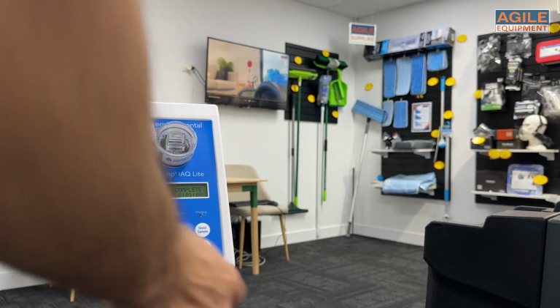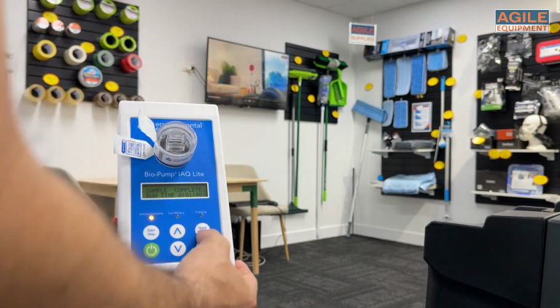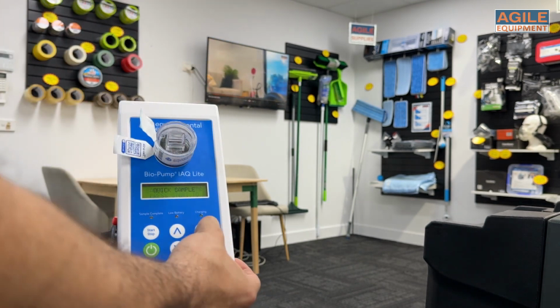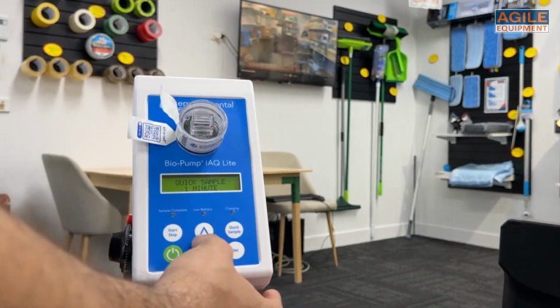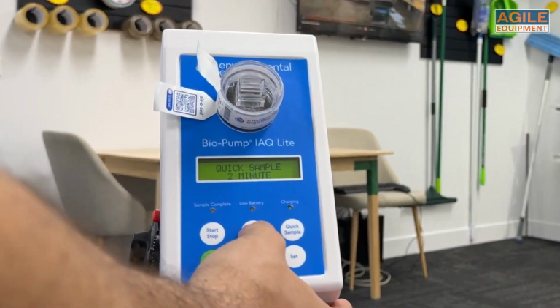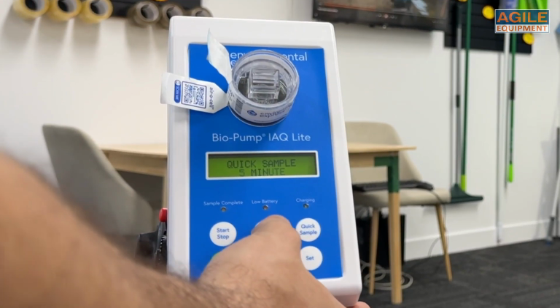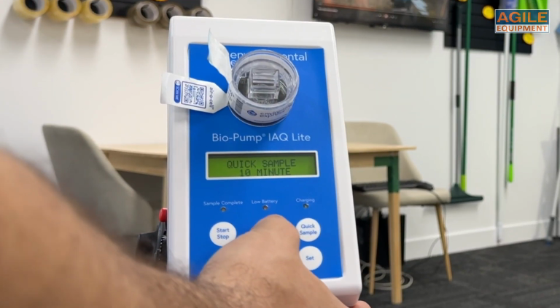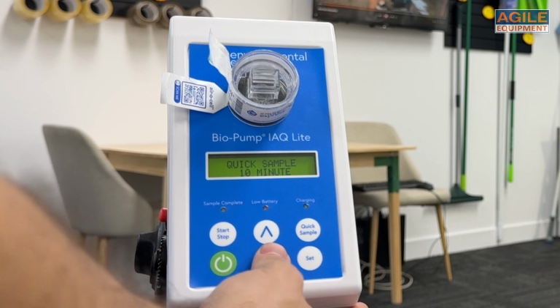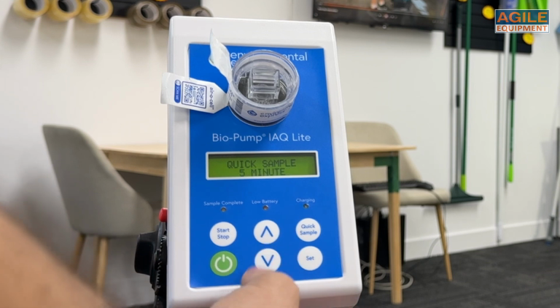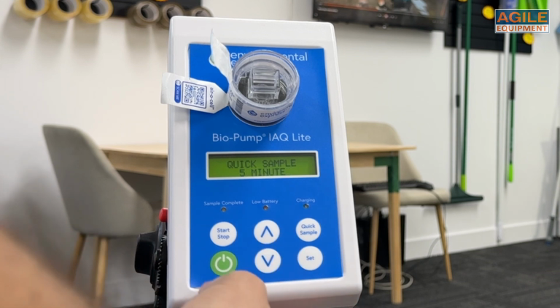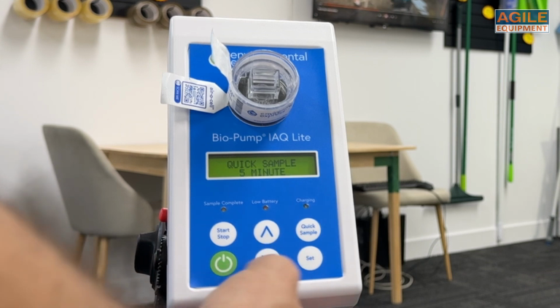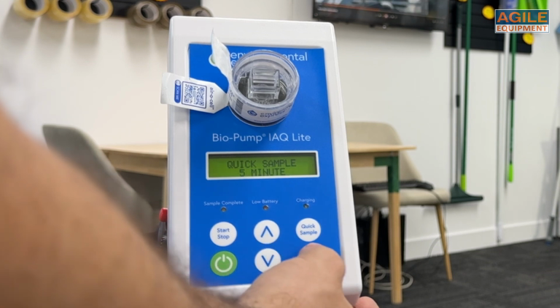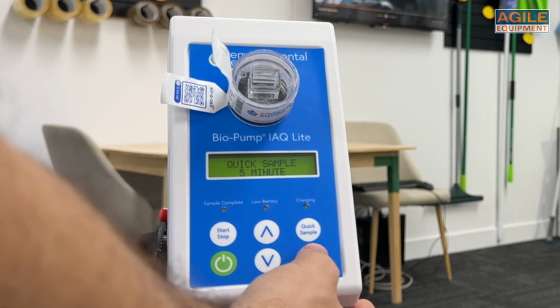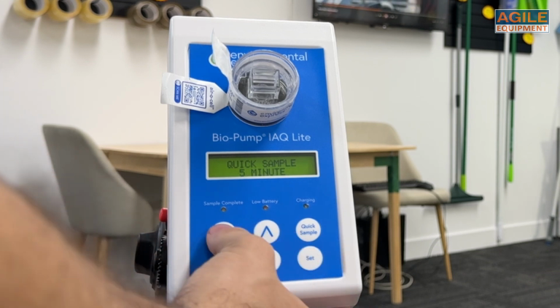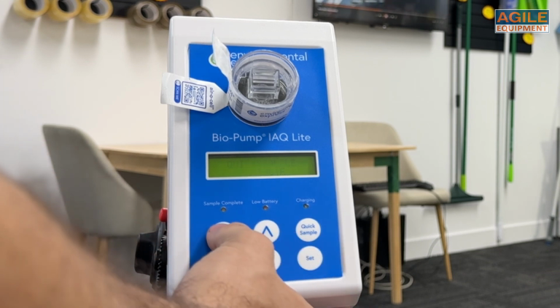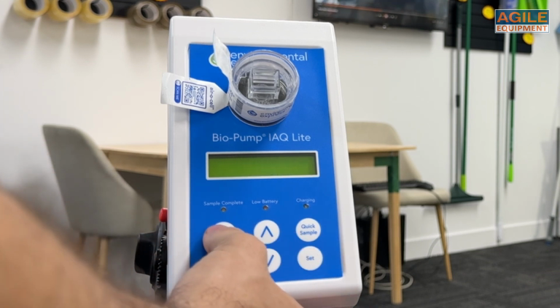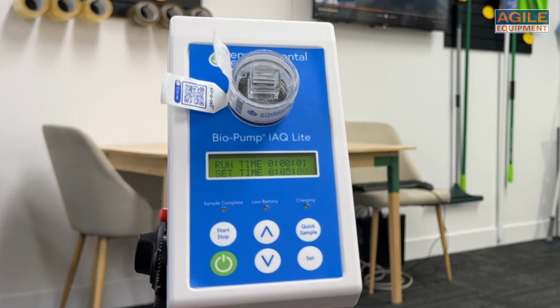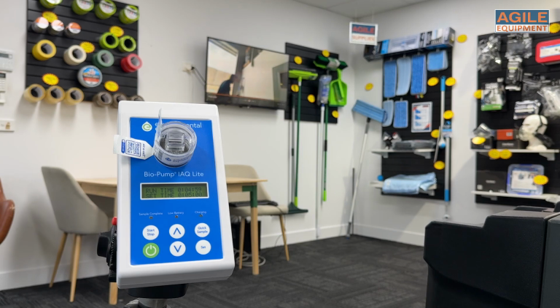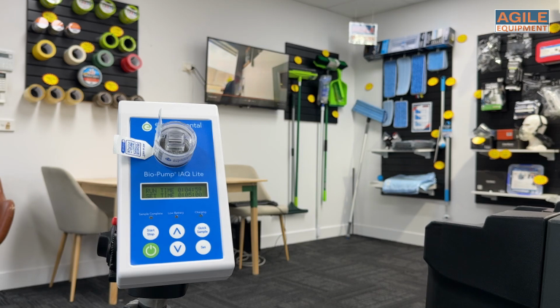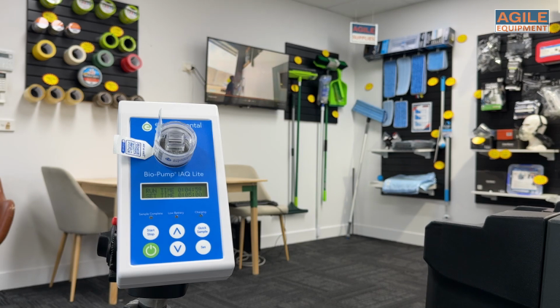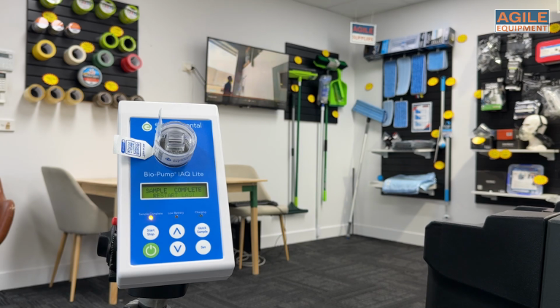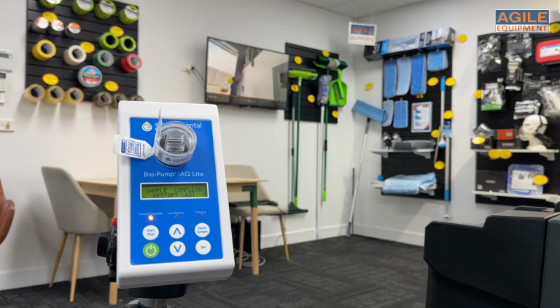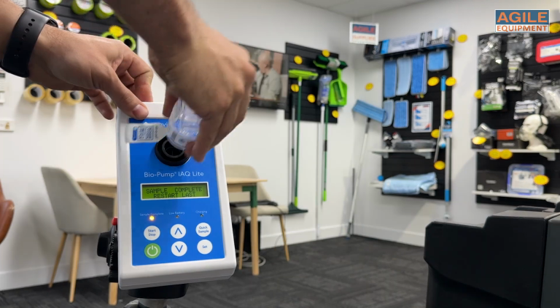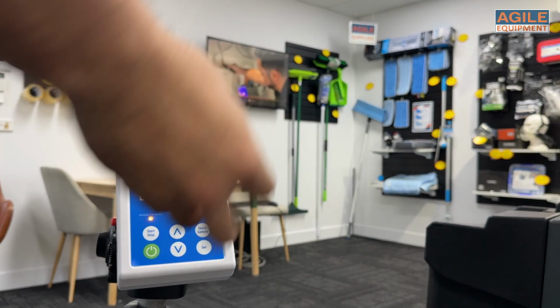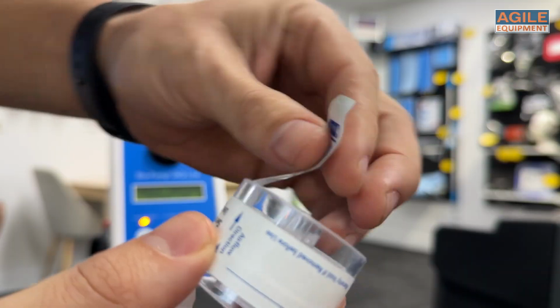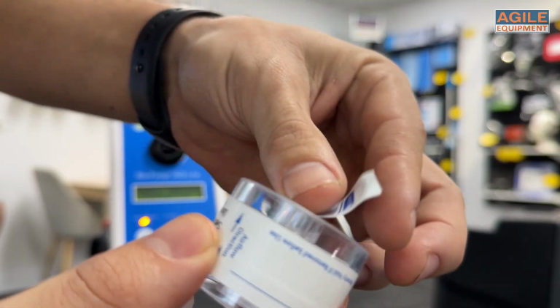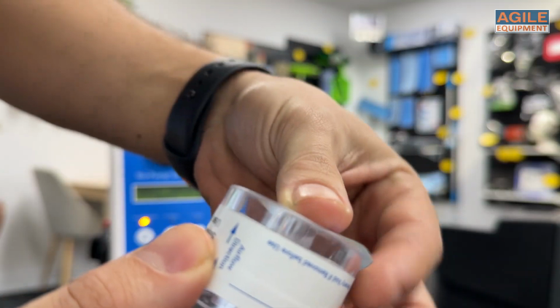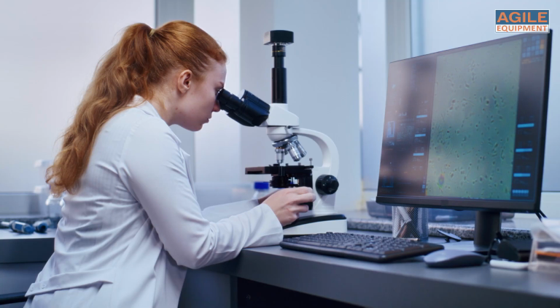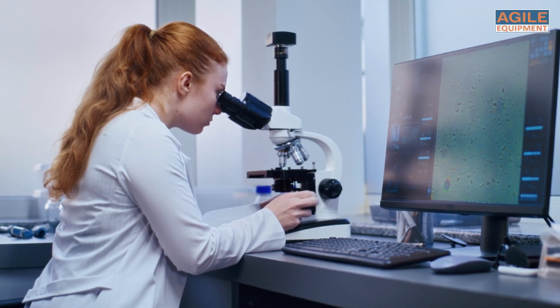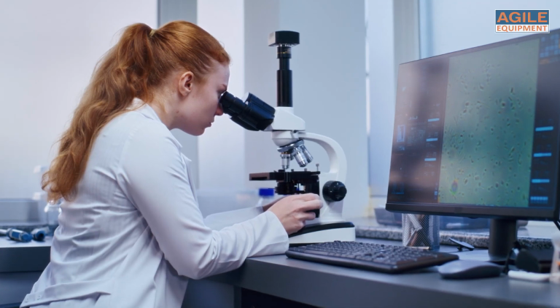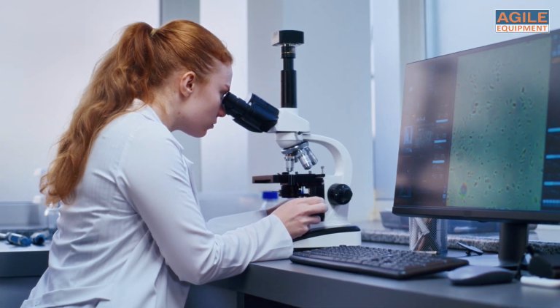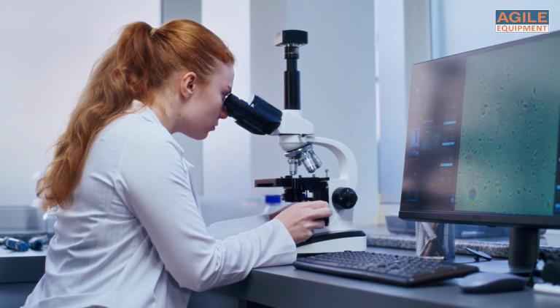Need a different sampling time? That's easy. You can just adjust it using the arrow buttons. Once the sampling is complete, simply remove the aerosol cassette, seal it, and send it to a professional lab for analysis.